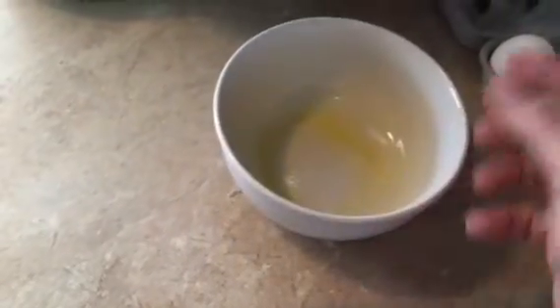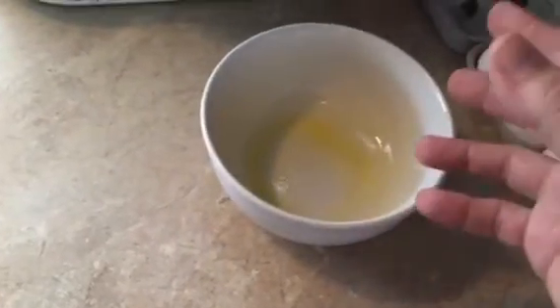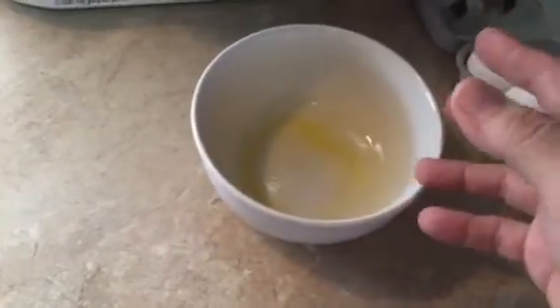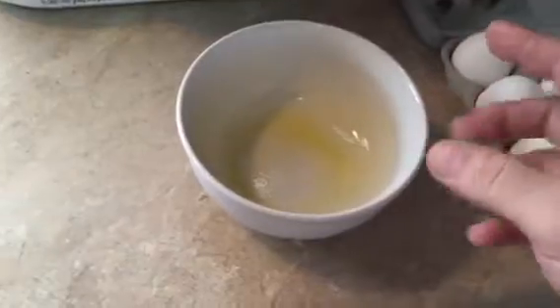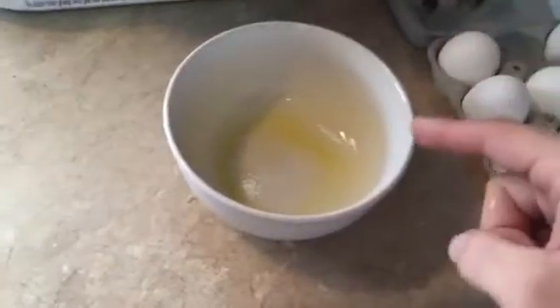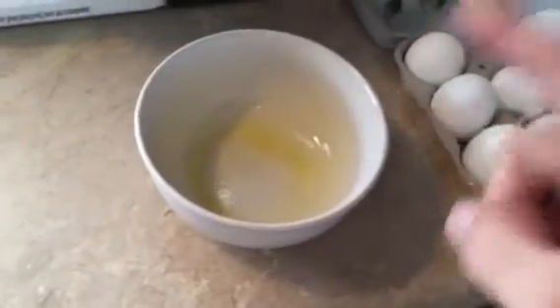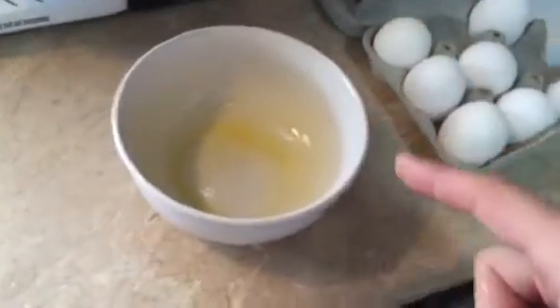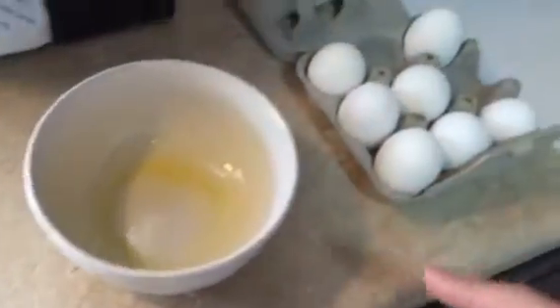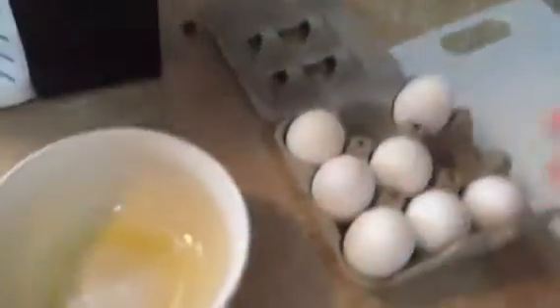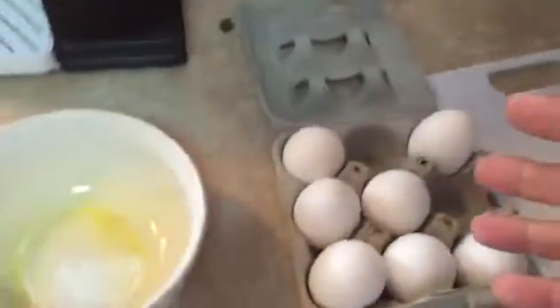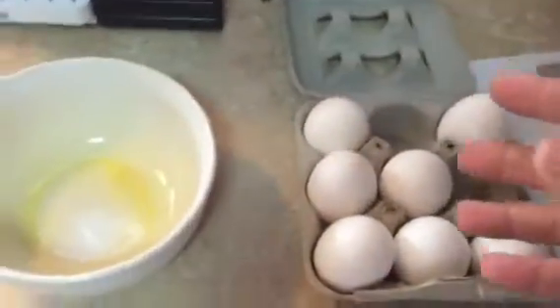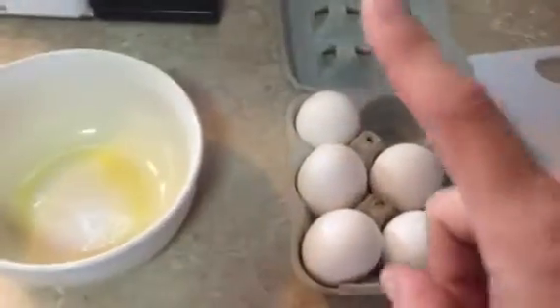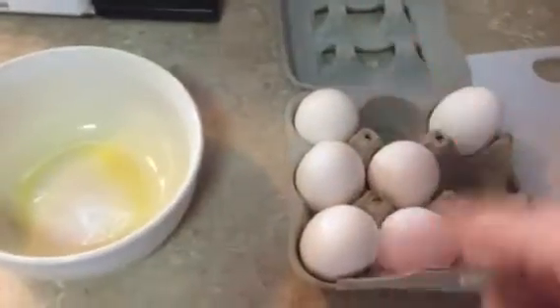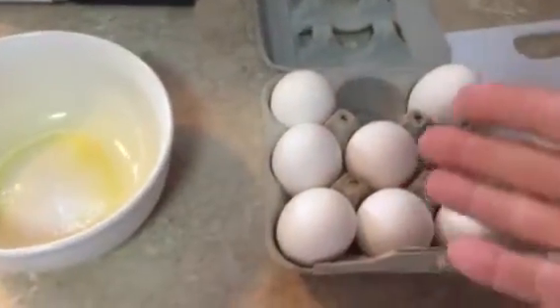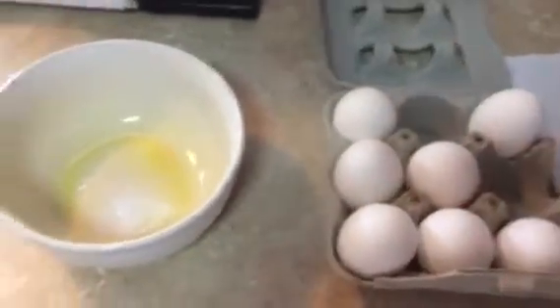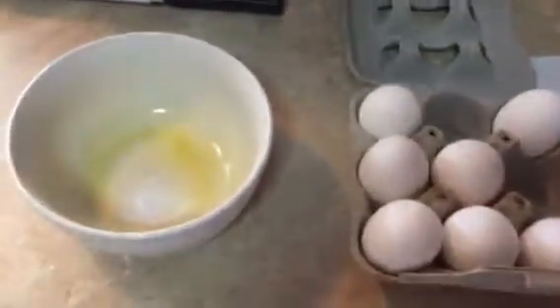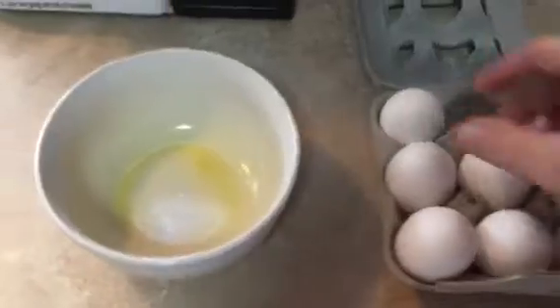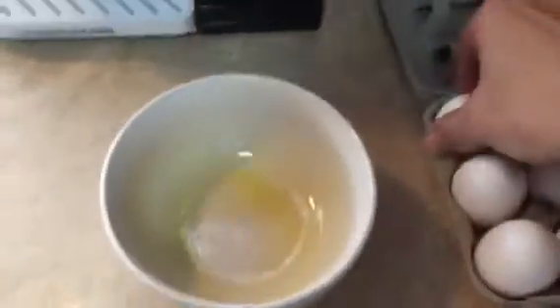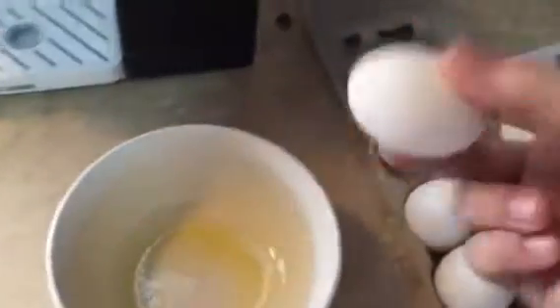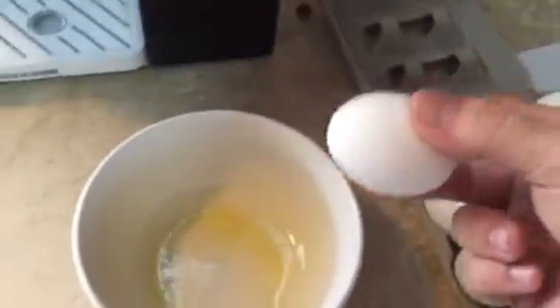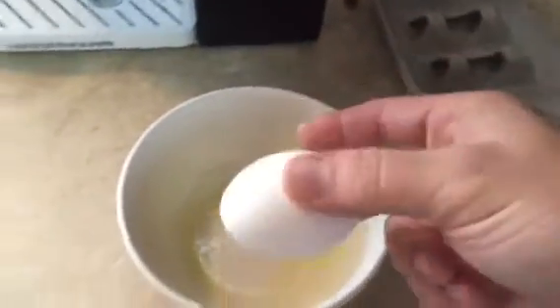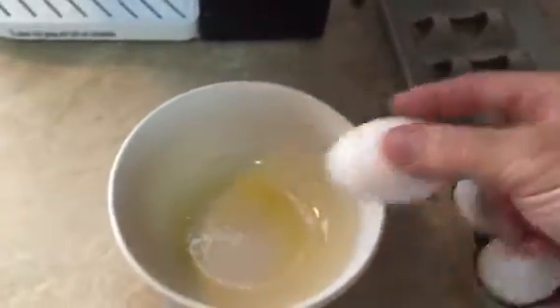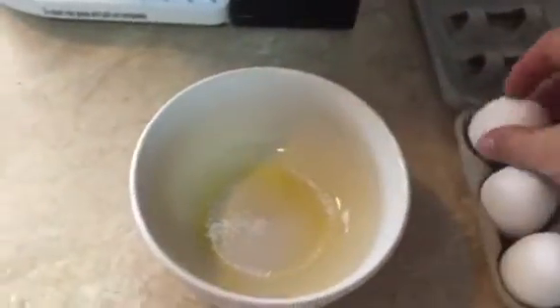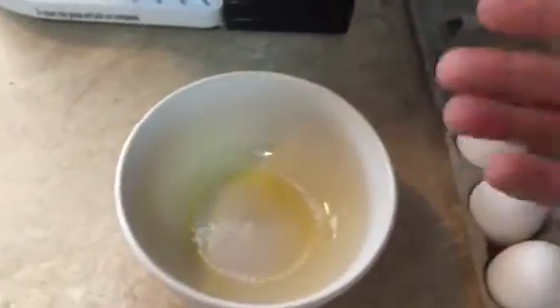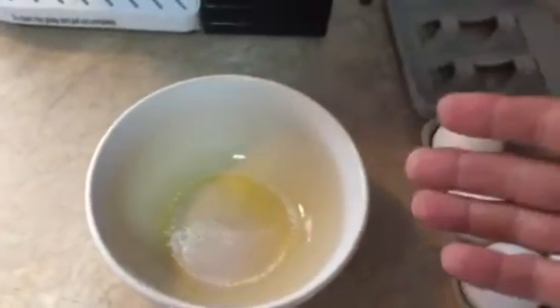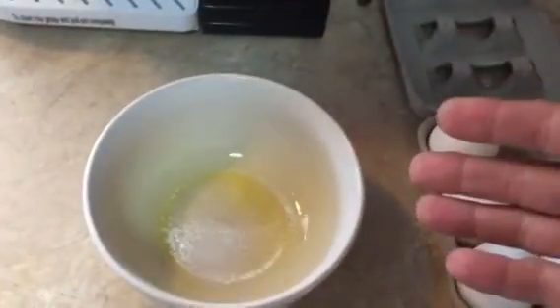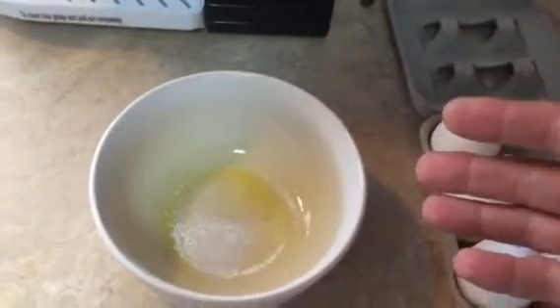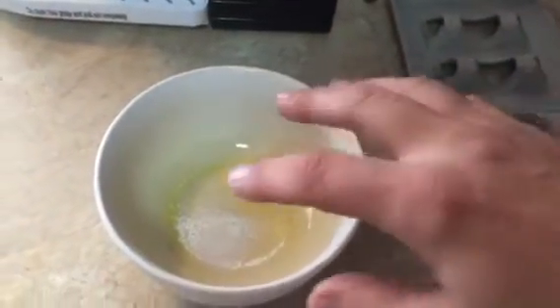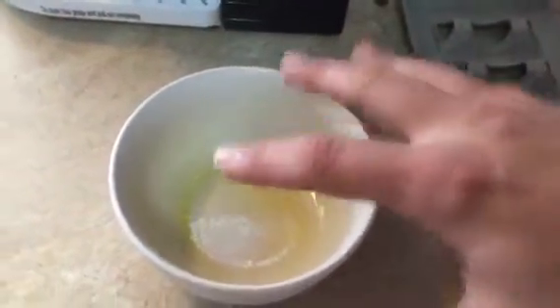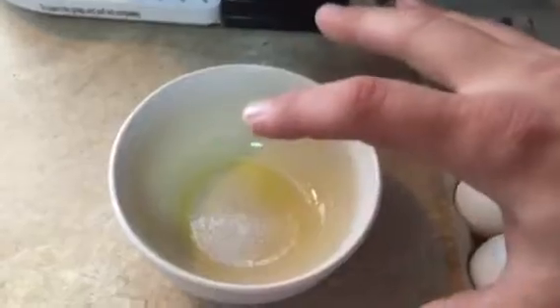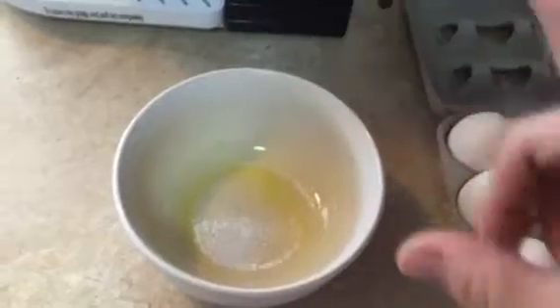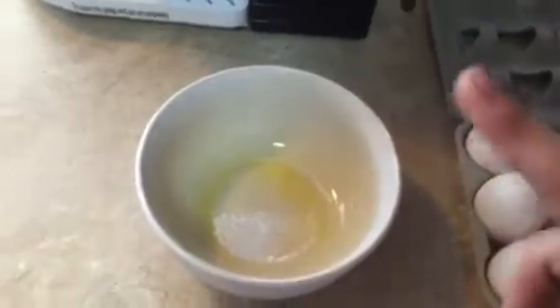That's going to help out a lot whenever it comes to the egg, and I'll show you why later. All we need is just one egg. We're going to put one egg in here and actually microwave it, and you're going to watch it puff up in the microwave.